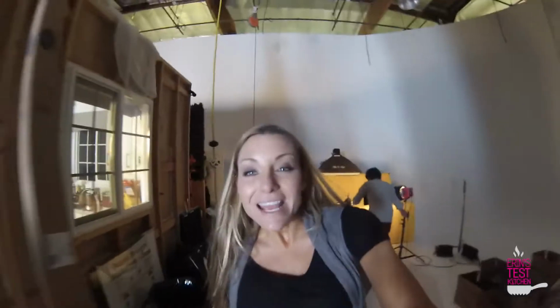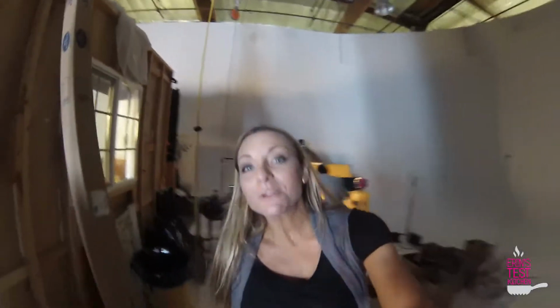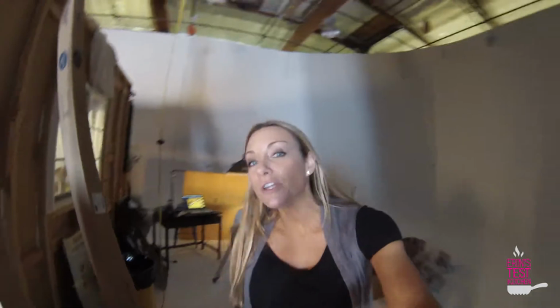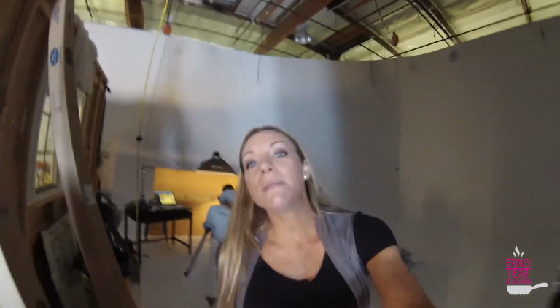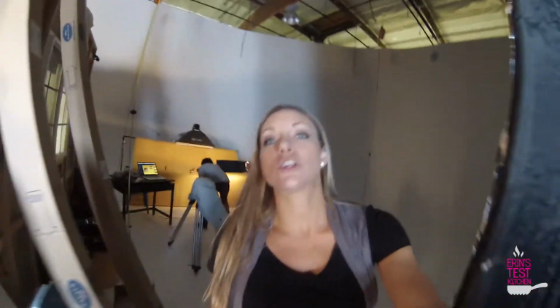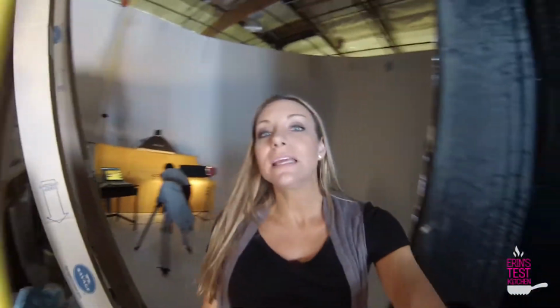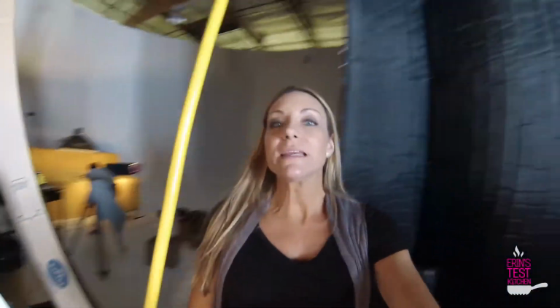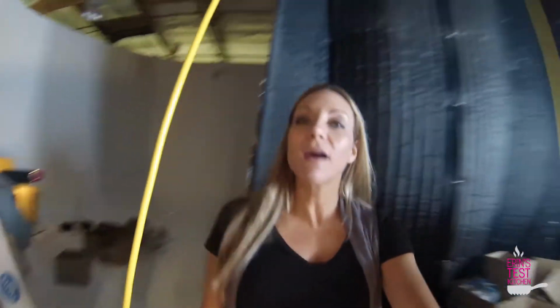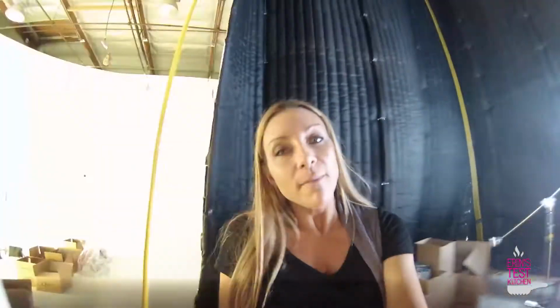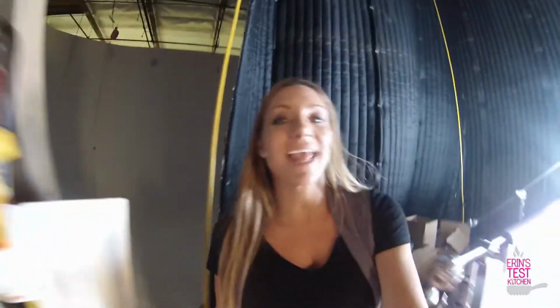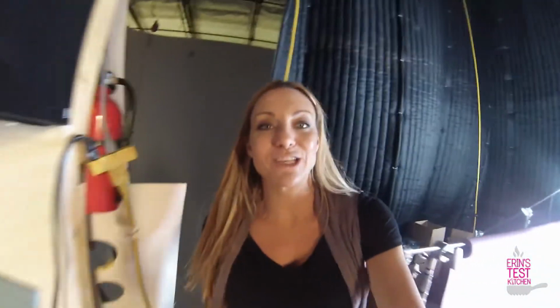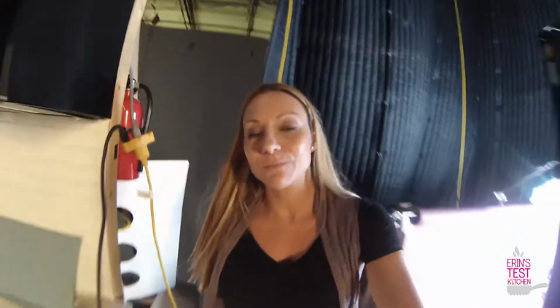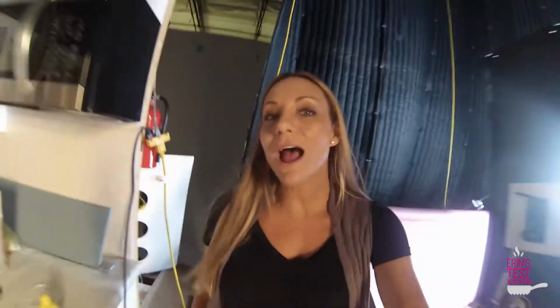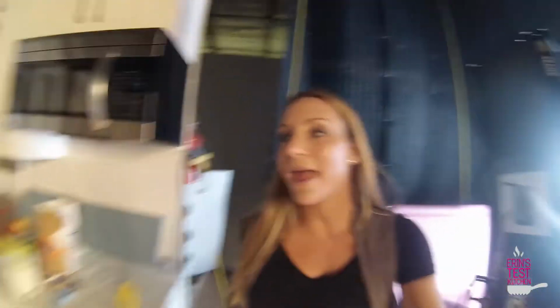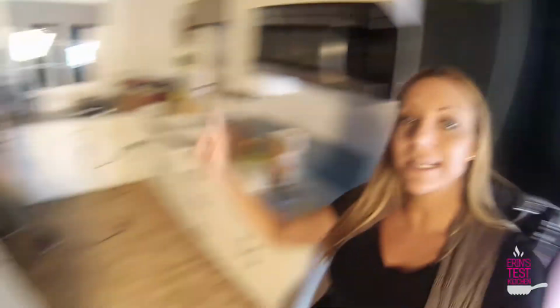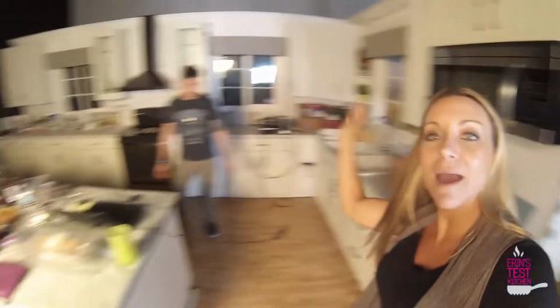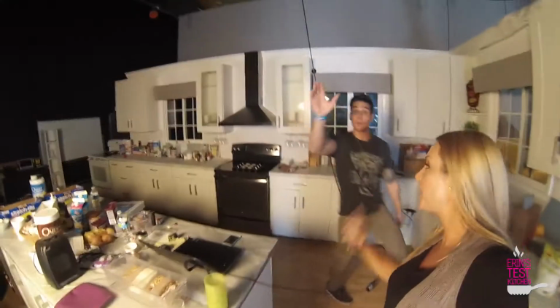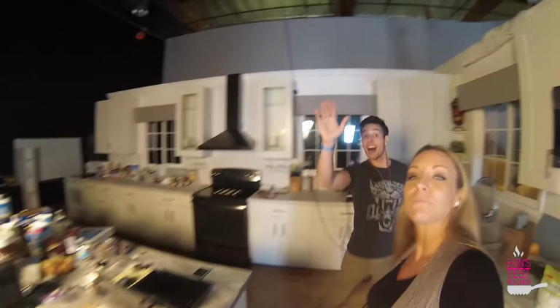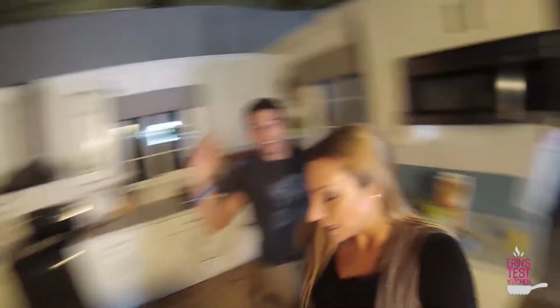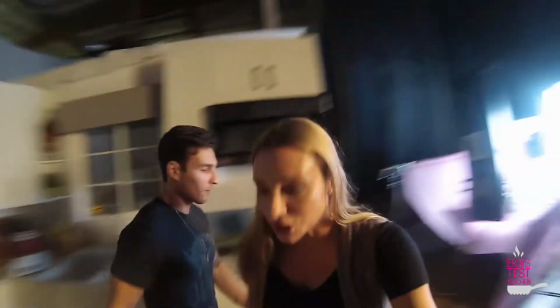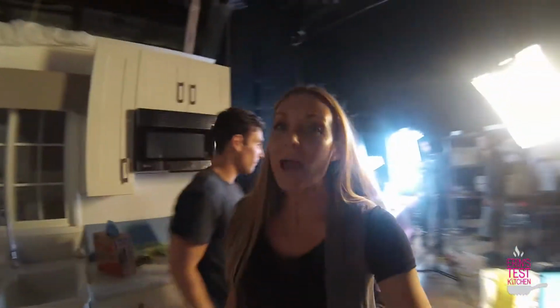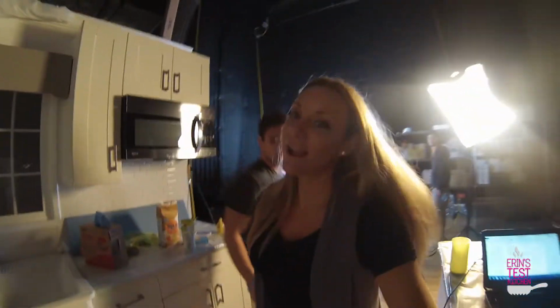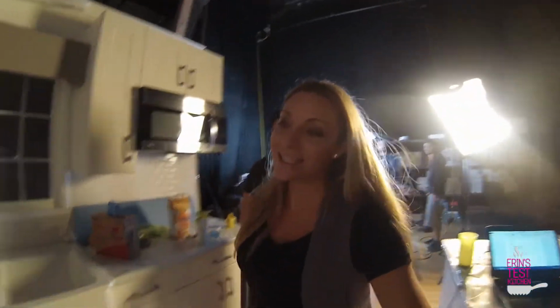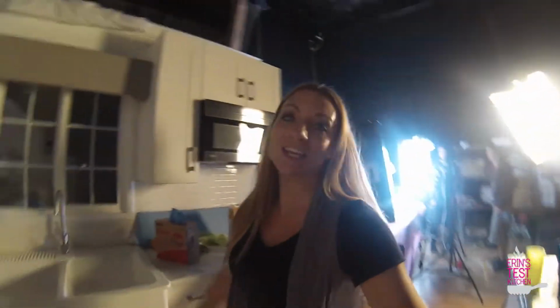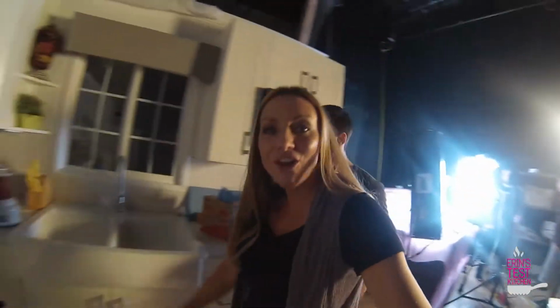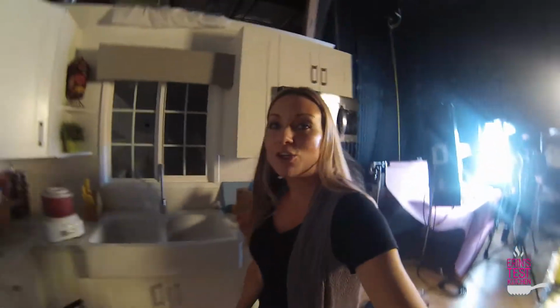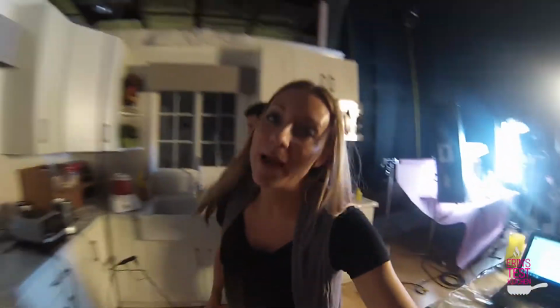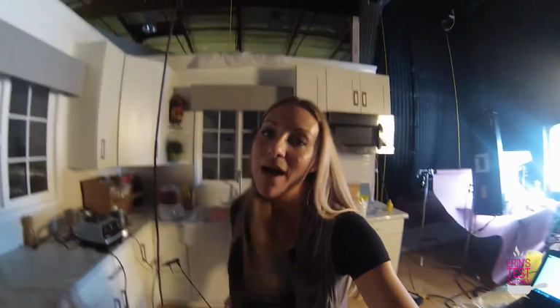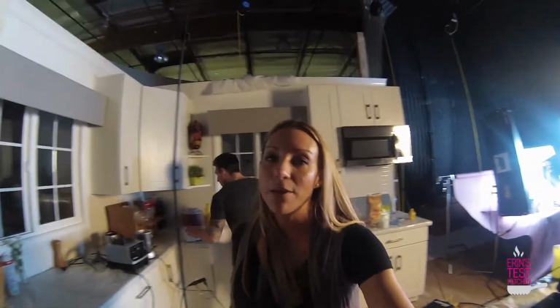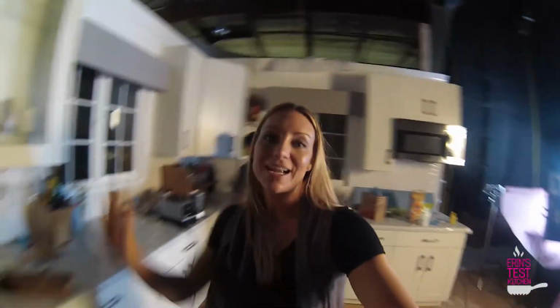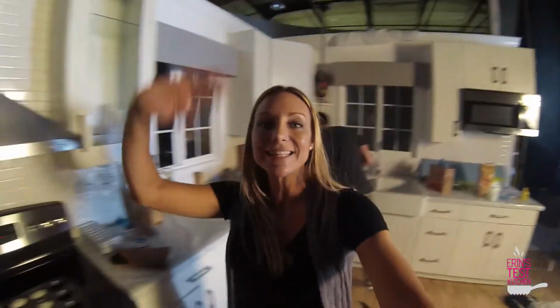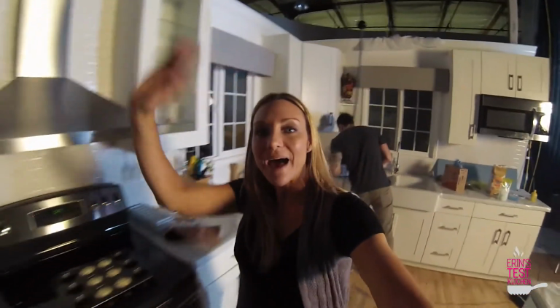Thanks so much for tuning in. Make sure you leave some comments, subscribe, and say goodbye, Brian. Be sure to check out Brian's Test Kitchen on YouTube as well, and I will see you guys next time. Bye!